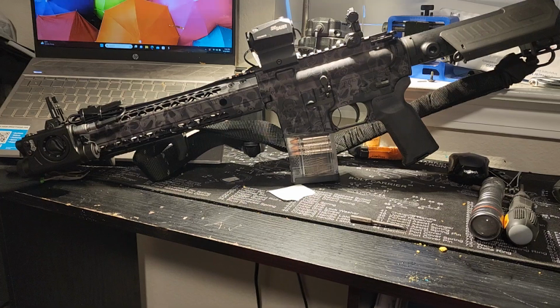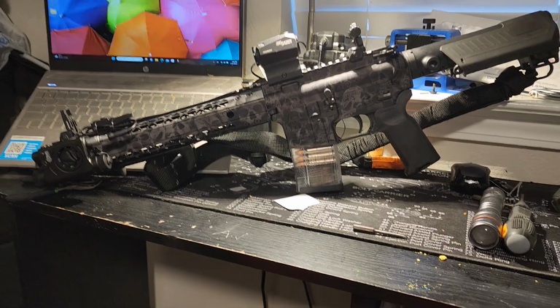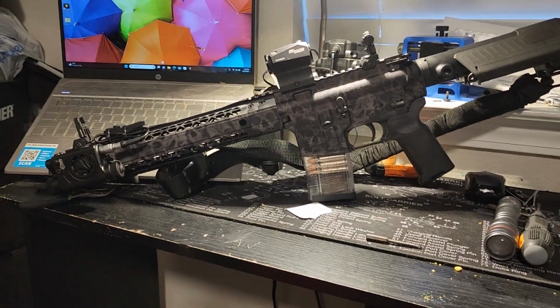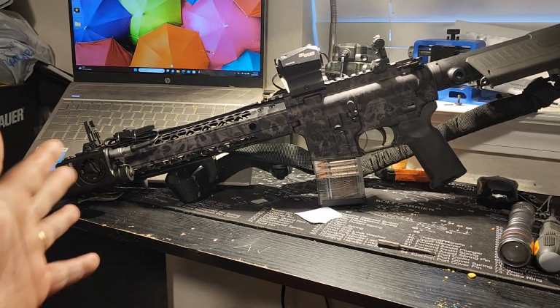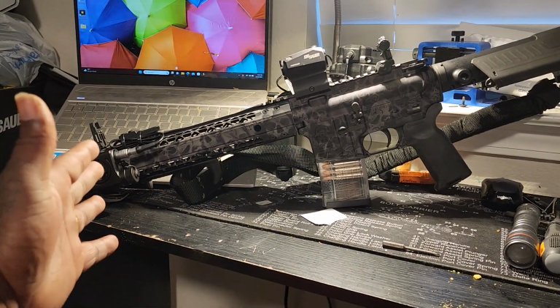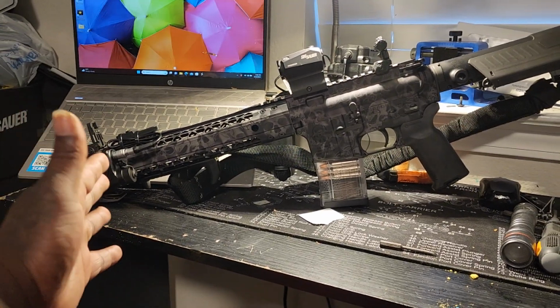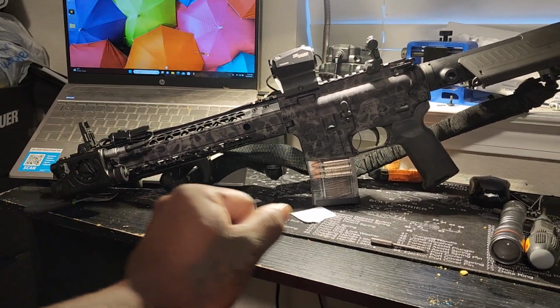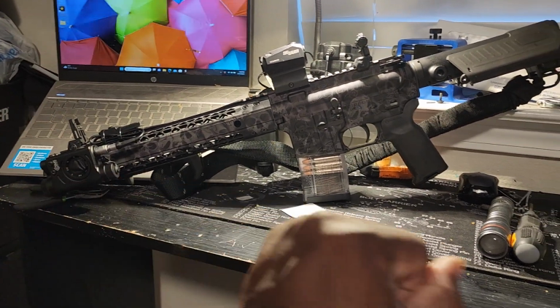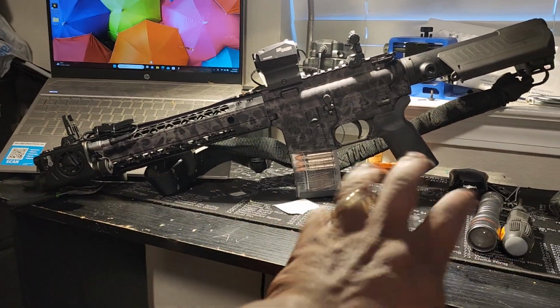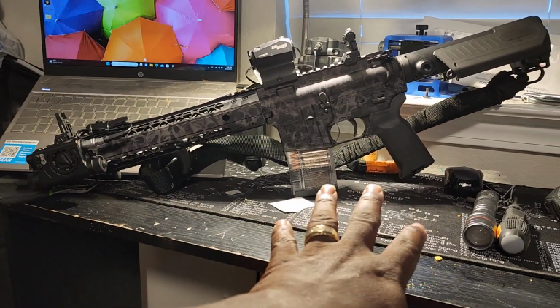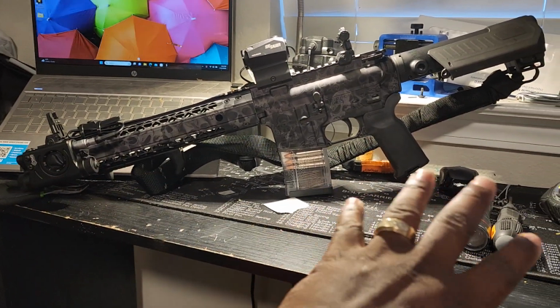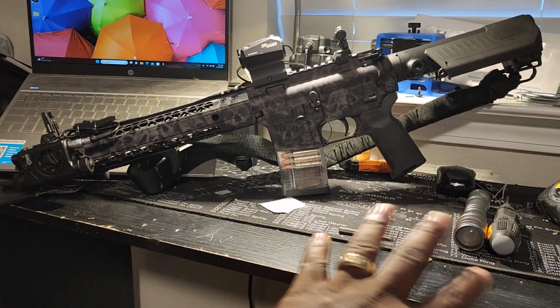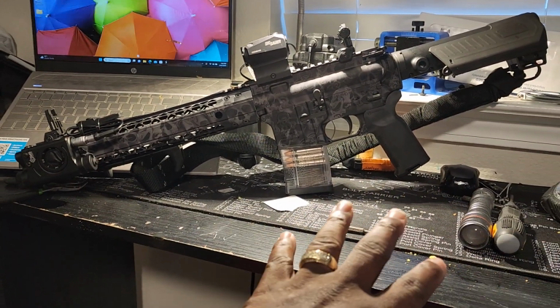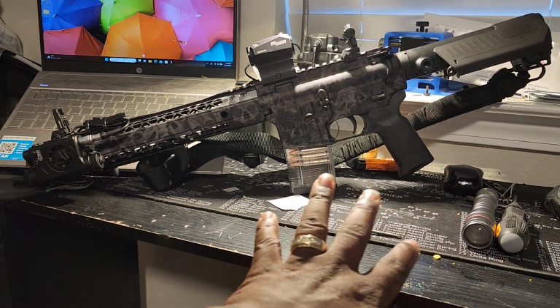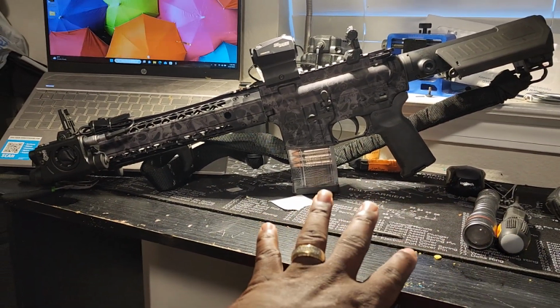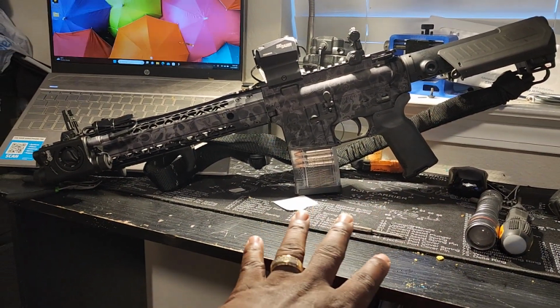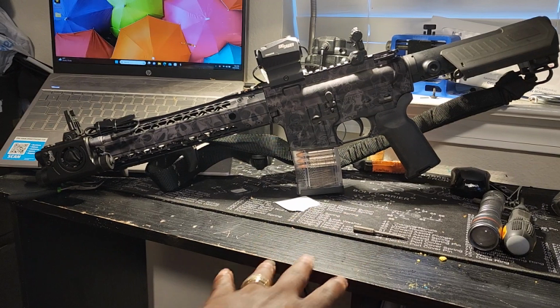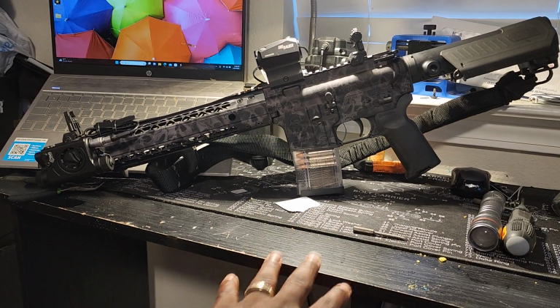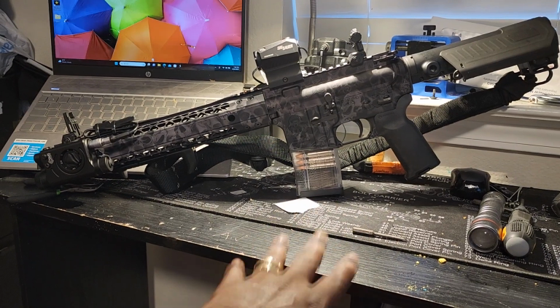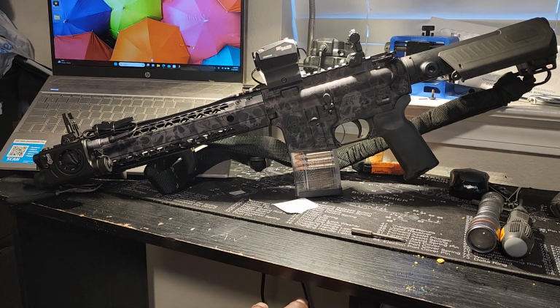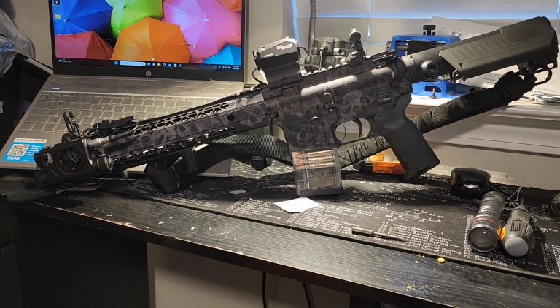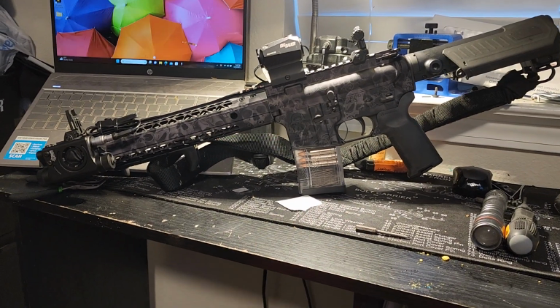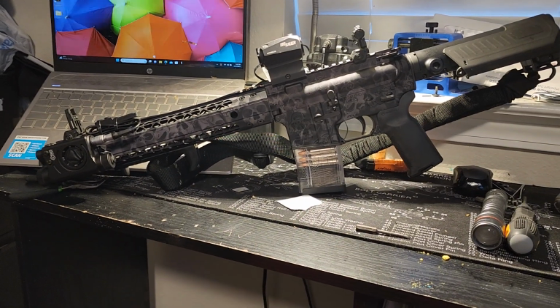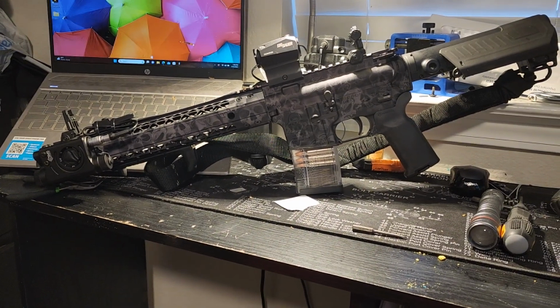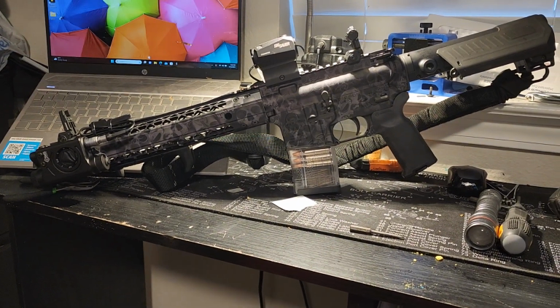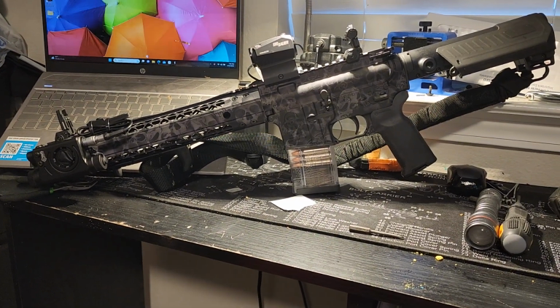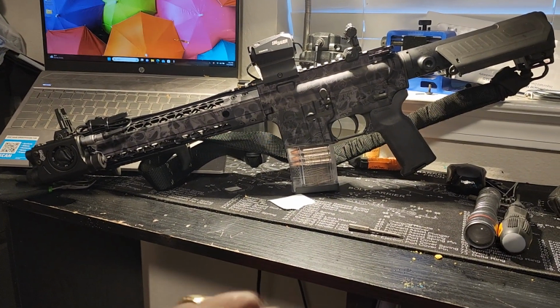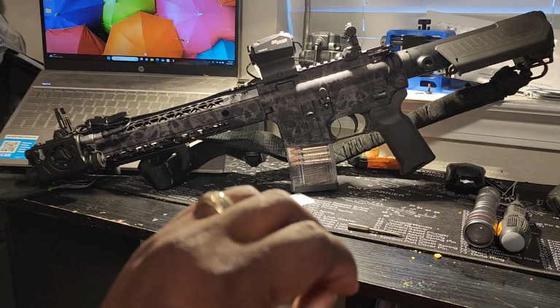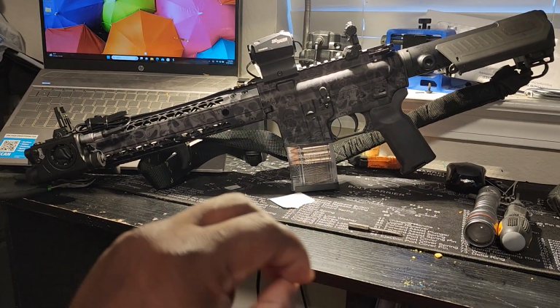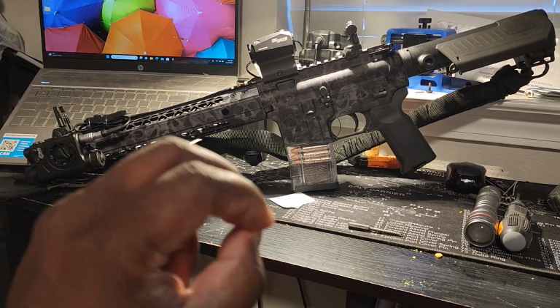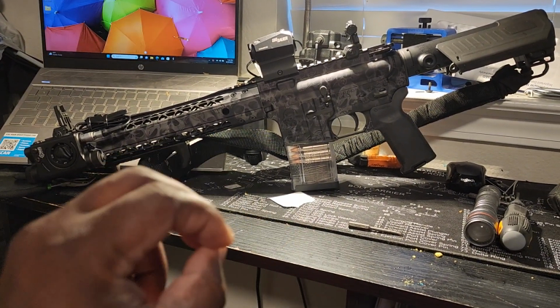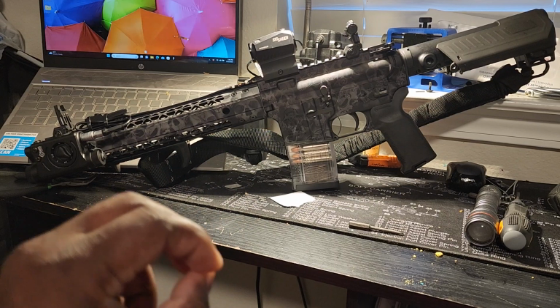Yo, this your boy Noto Tactical. Real quick, I'ma explain my home defense gun. This is a Black Rain Ordnance 13.5 AR pistol.